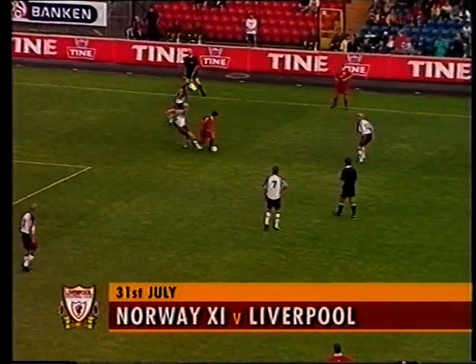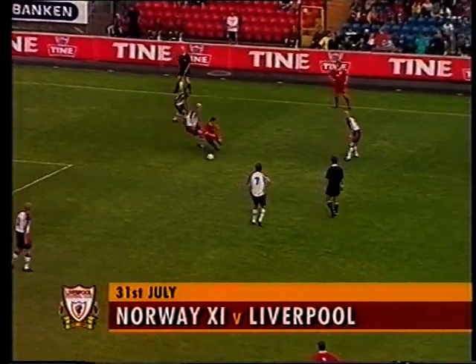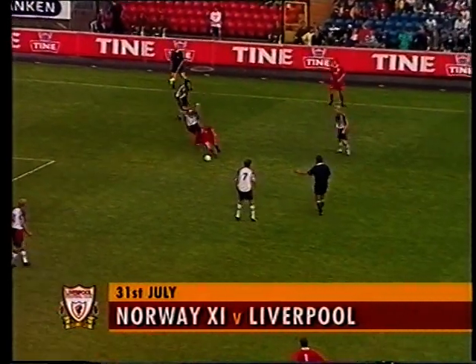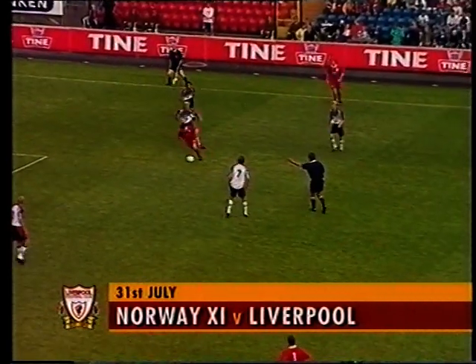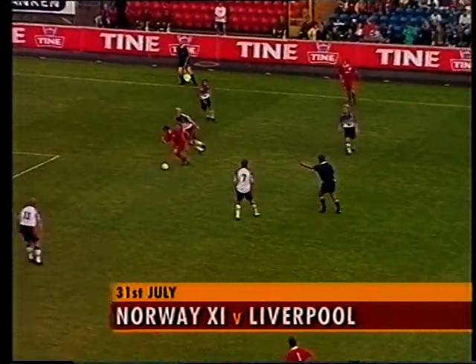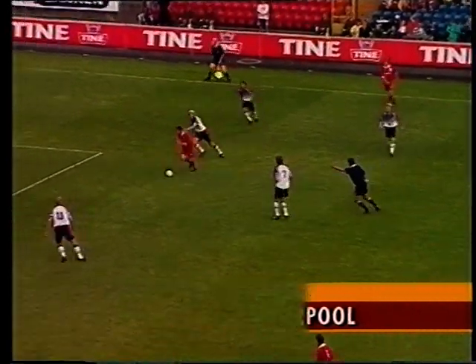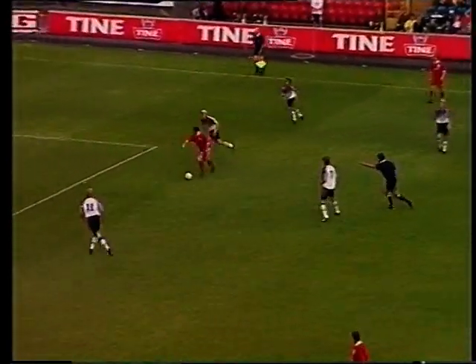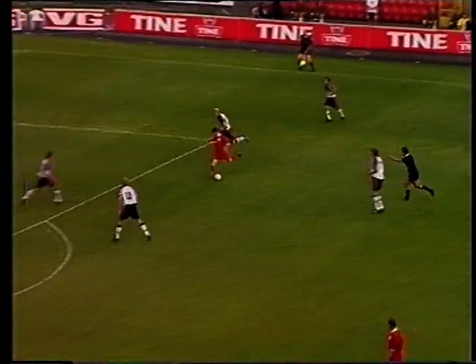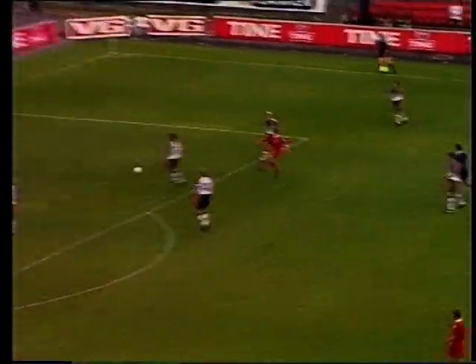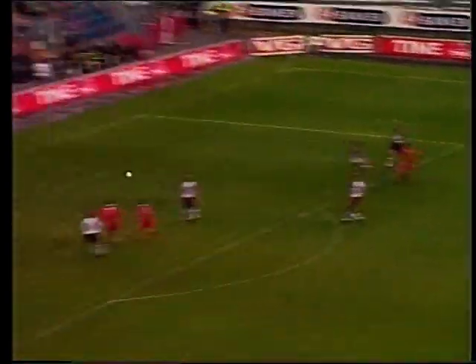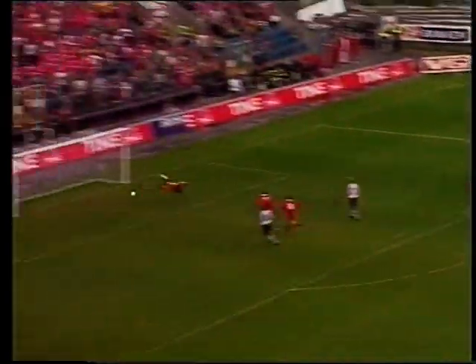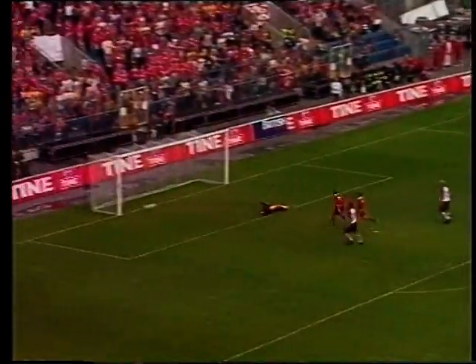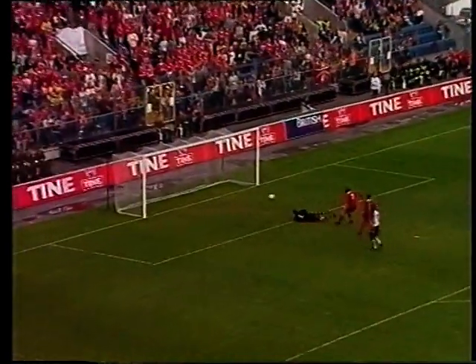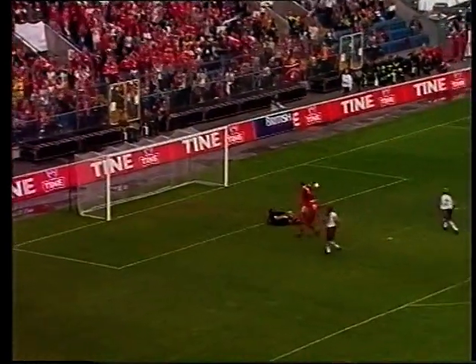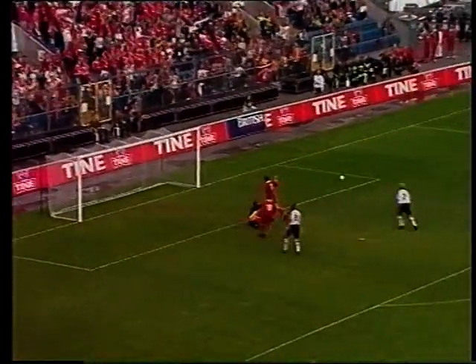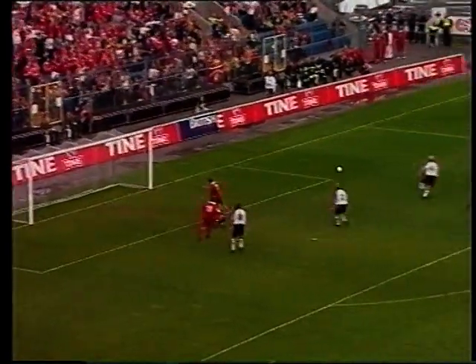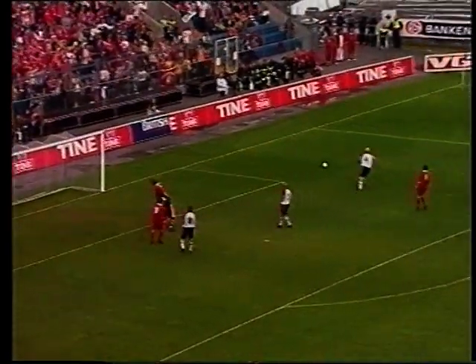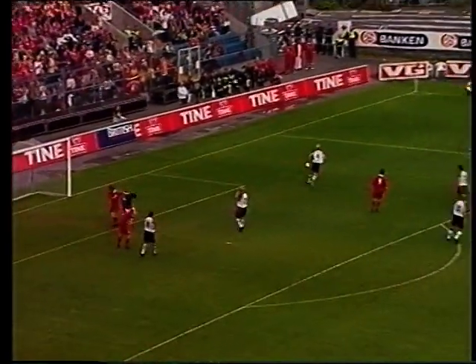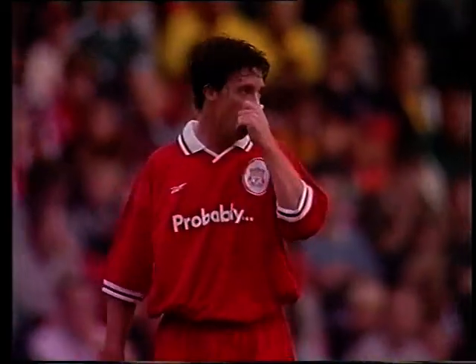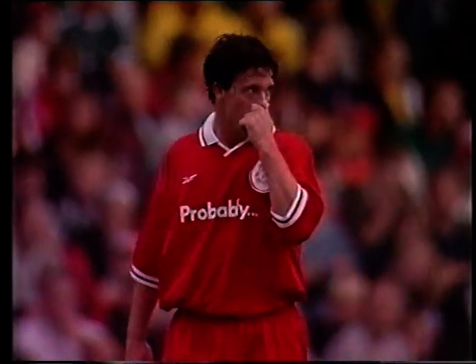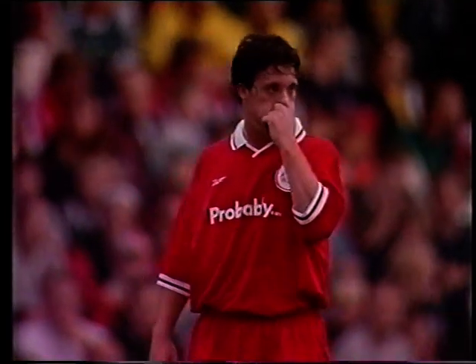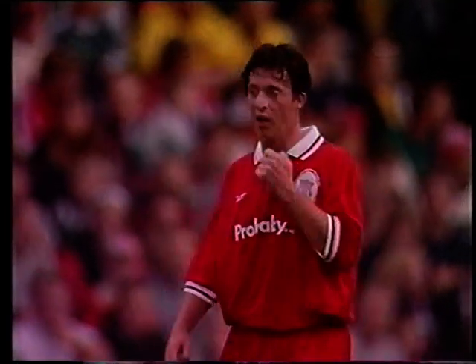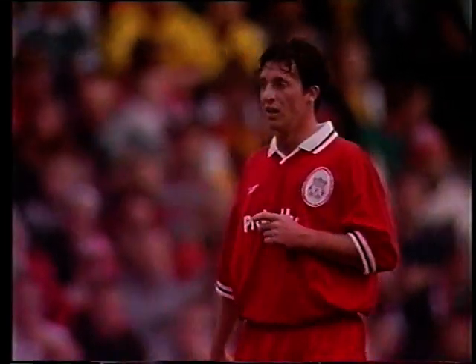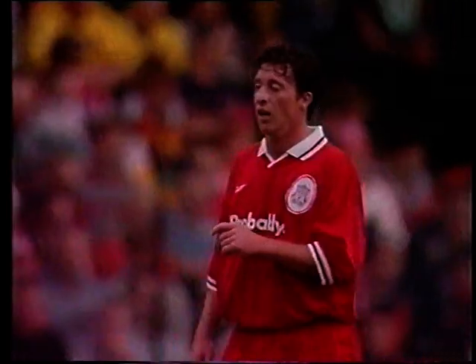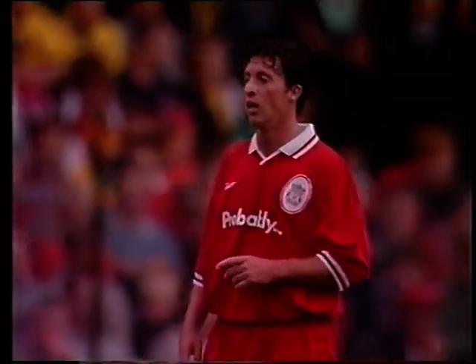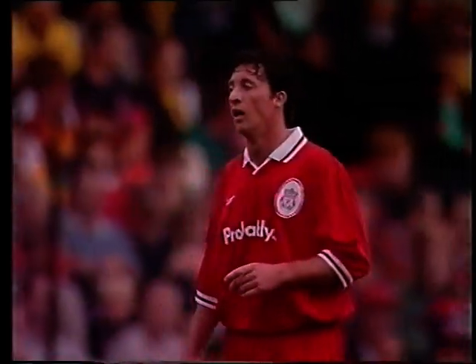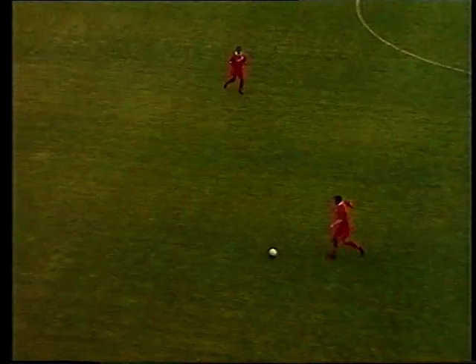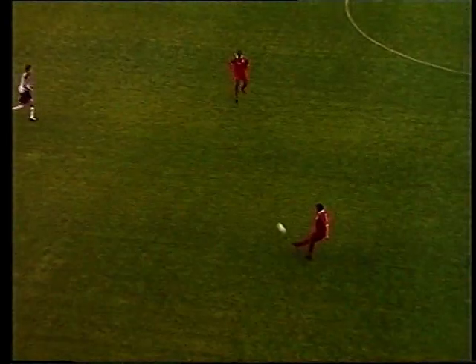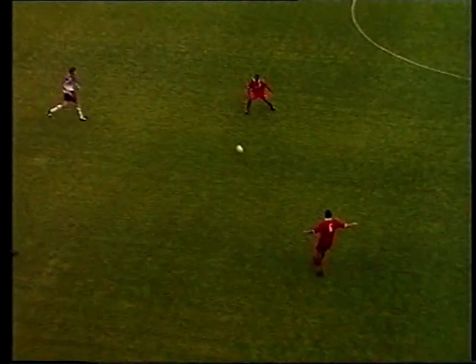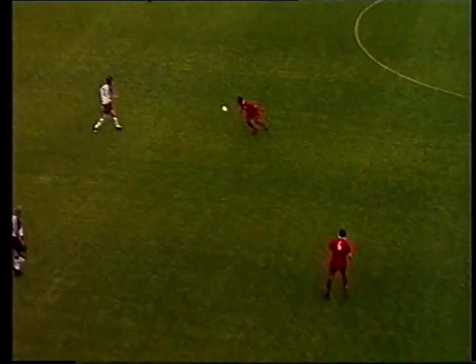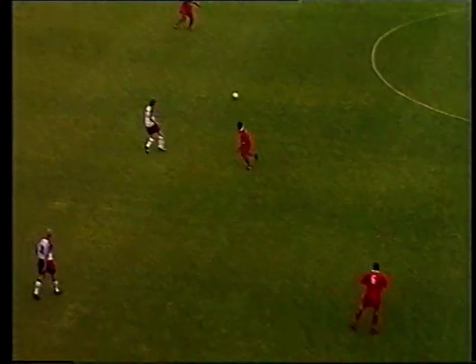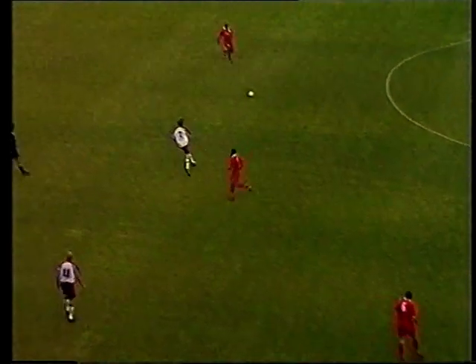Fowler turns it on to his favoured left foot — oh, cracked one in. Confident start to the season from Robbie Fowler.